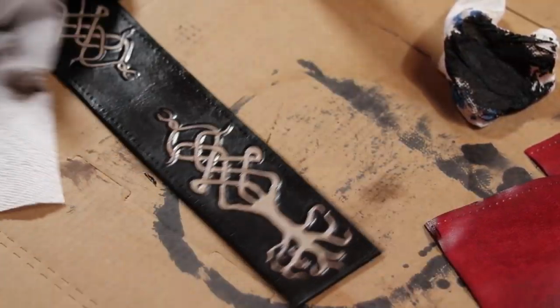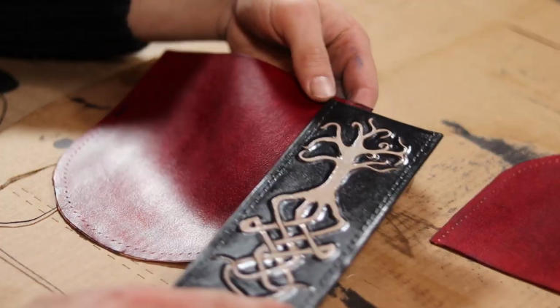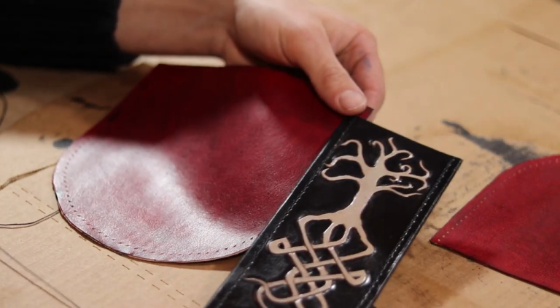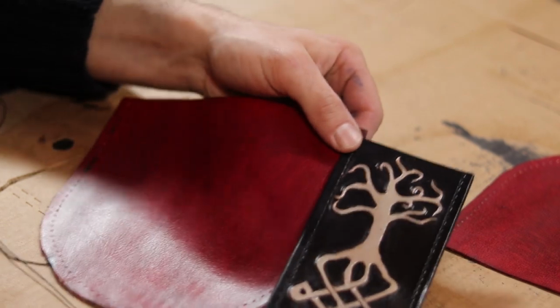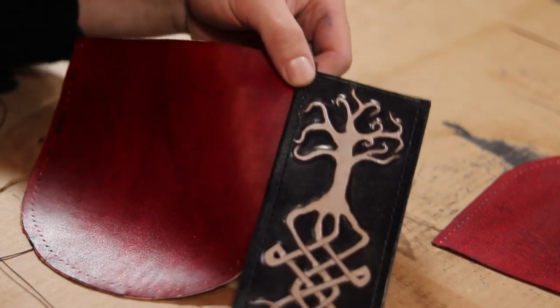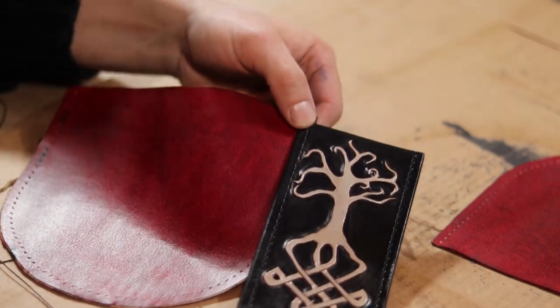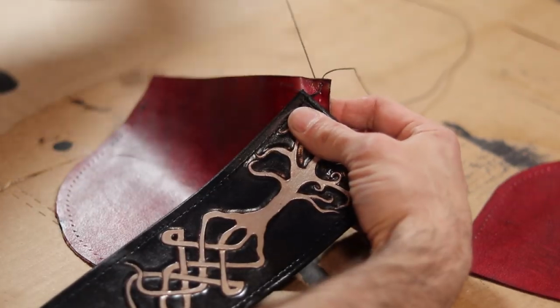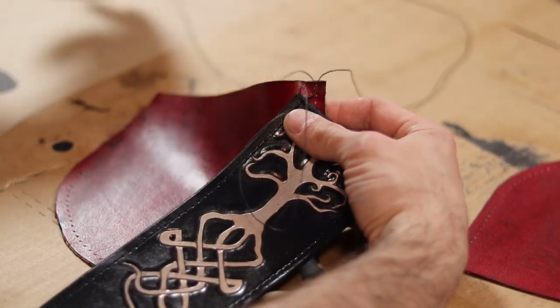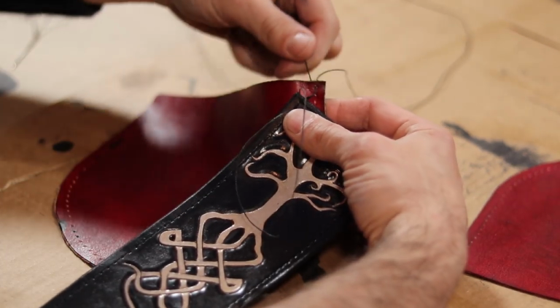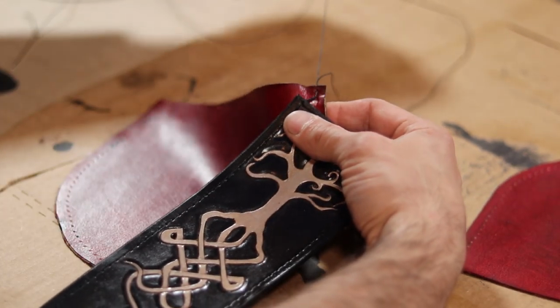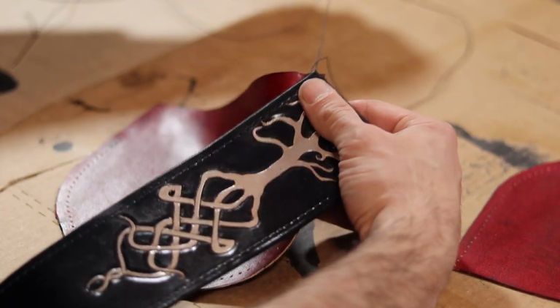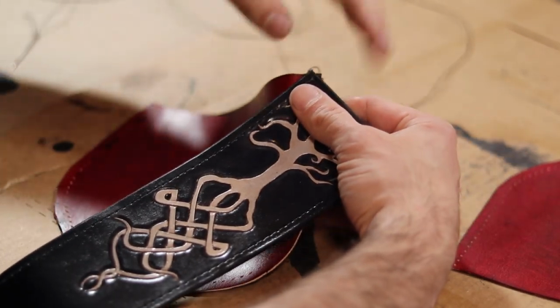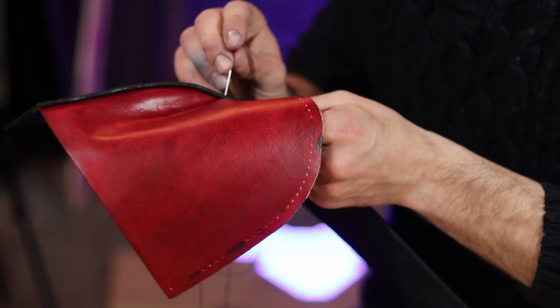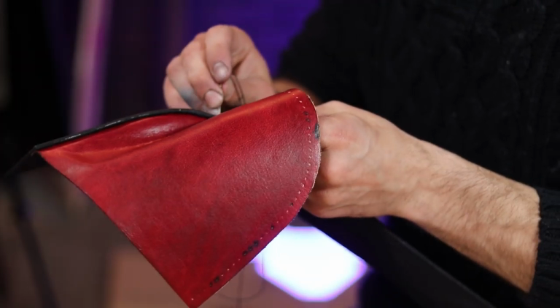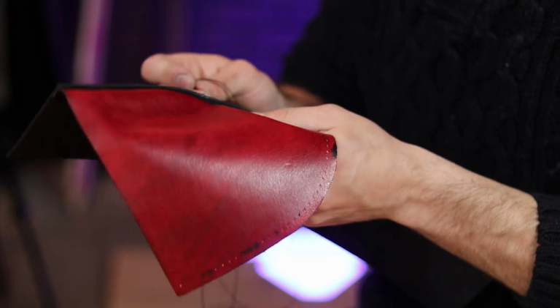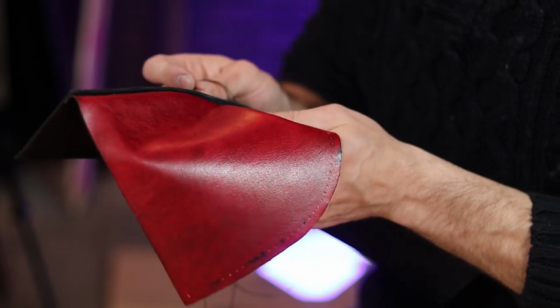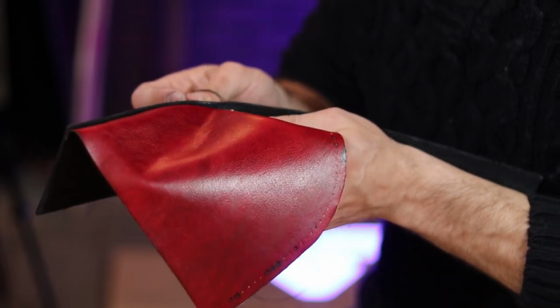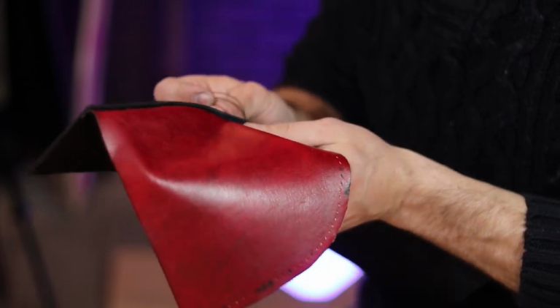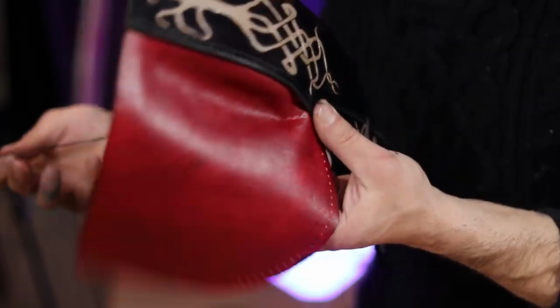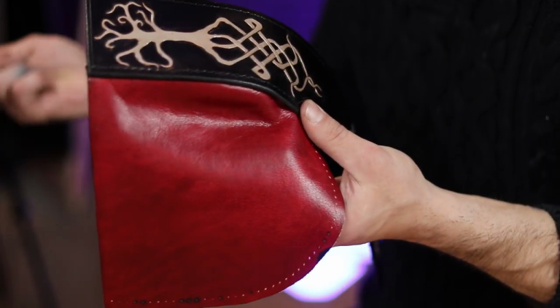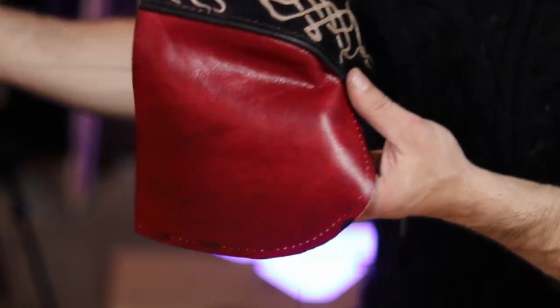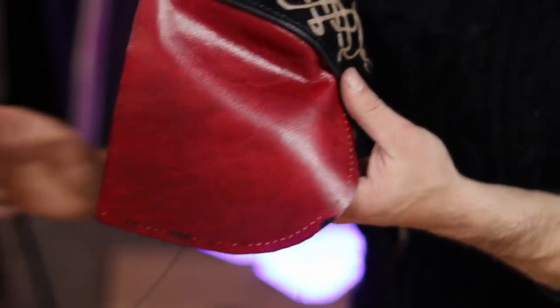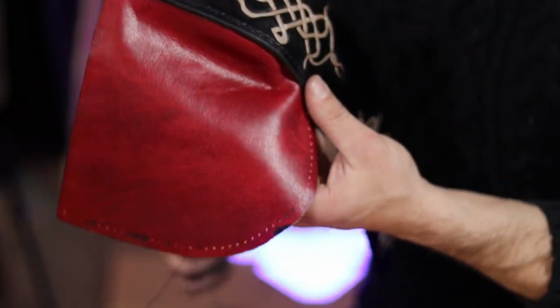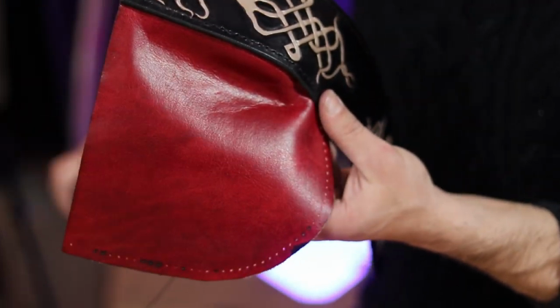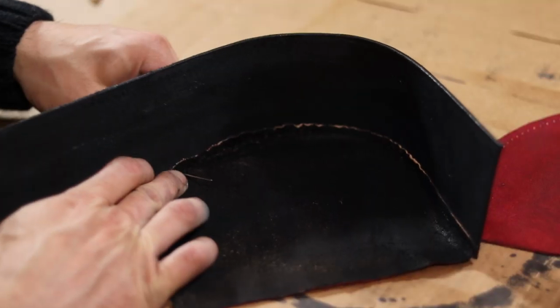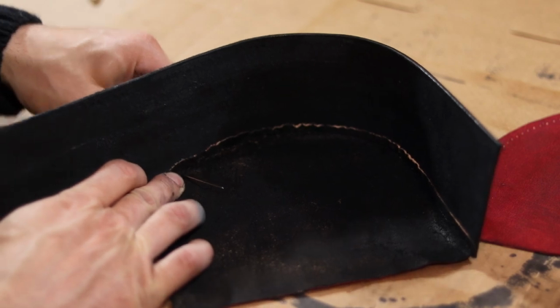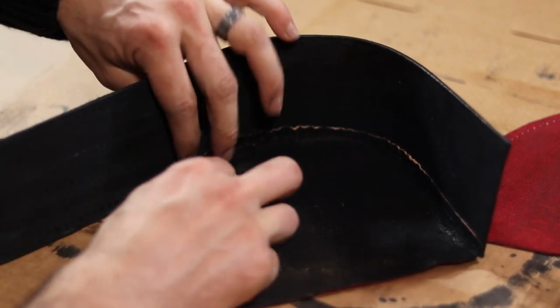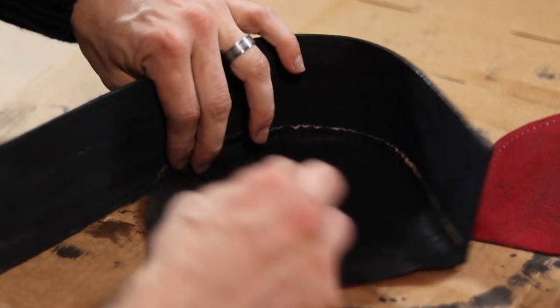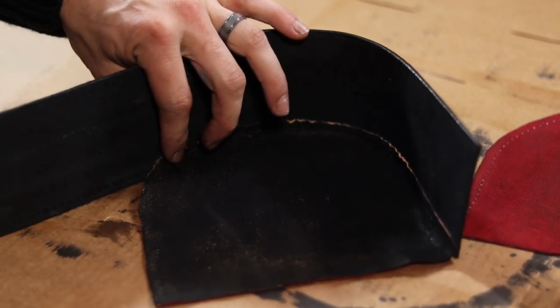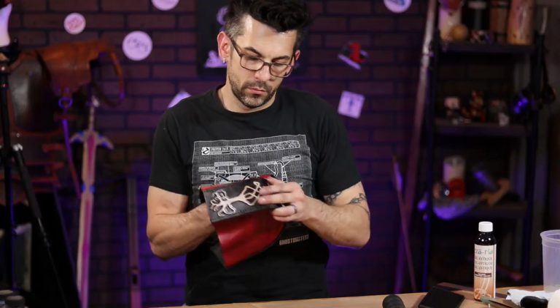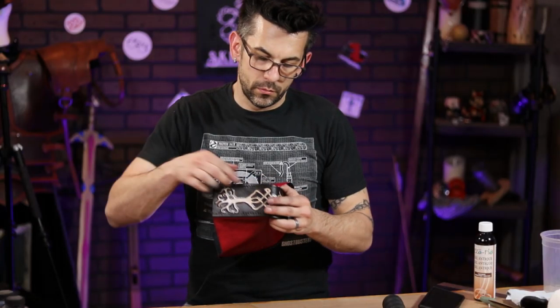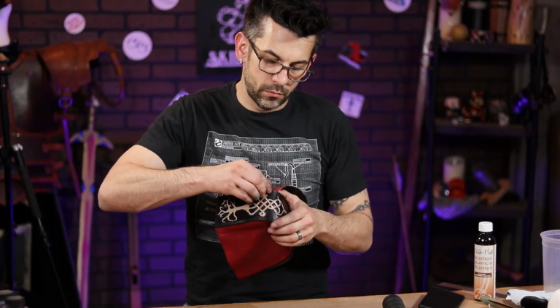Now it's time to sew everything together. And because I was so careful to make sure that all pieces had exactly the same amount of holes, everything lined up perfectly and I was able to run a saddle stitch all along the edge to combine the gusset with the decorated veg tan center.